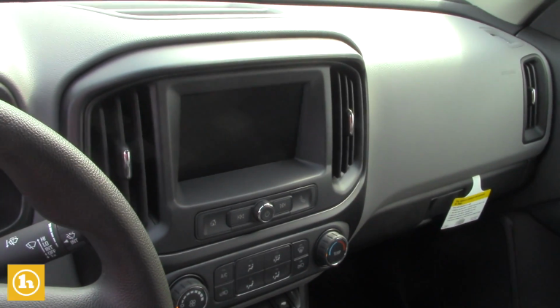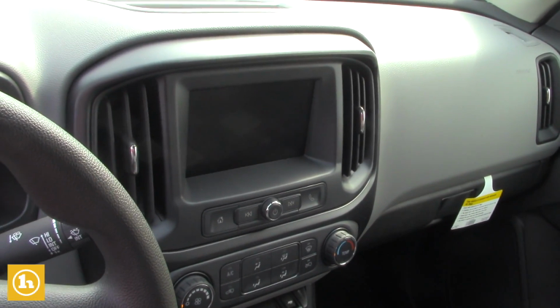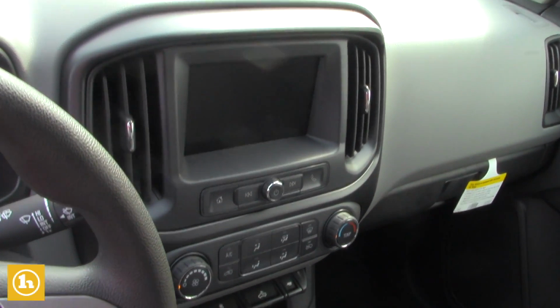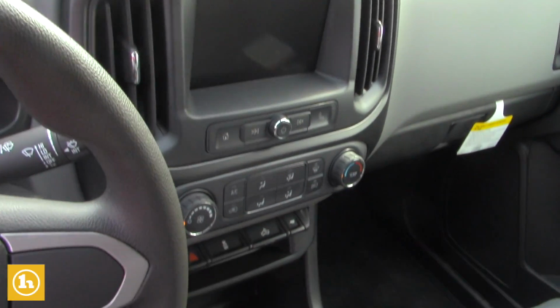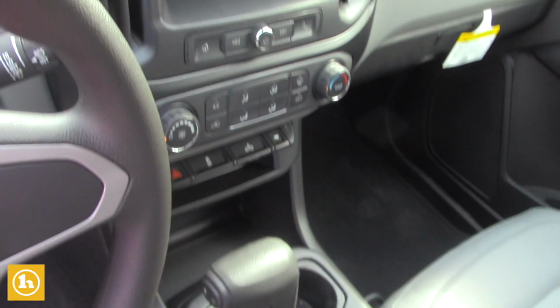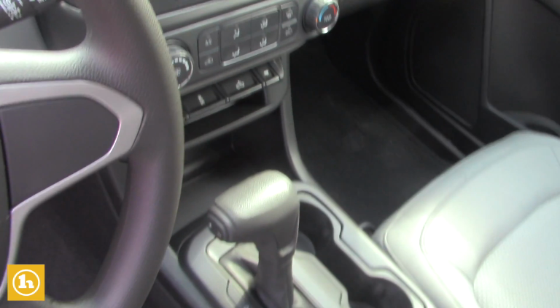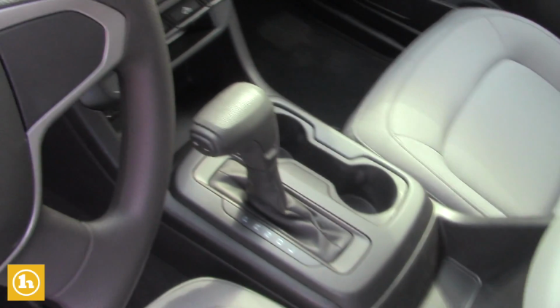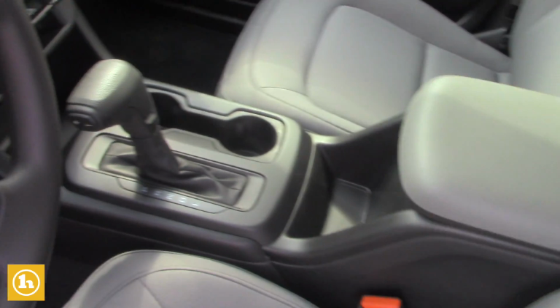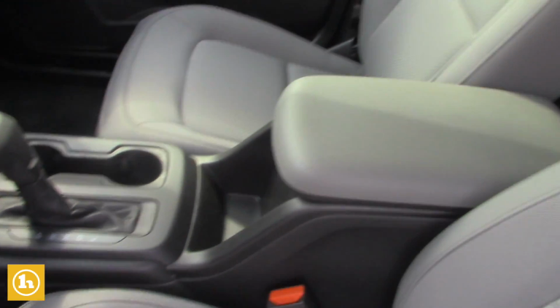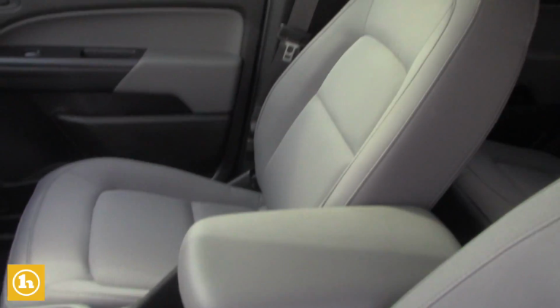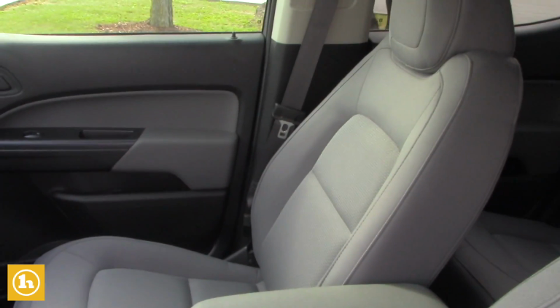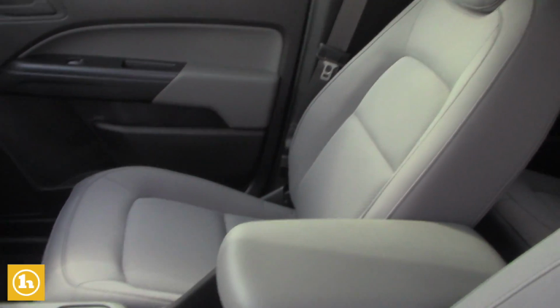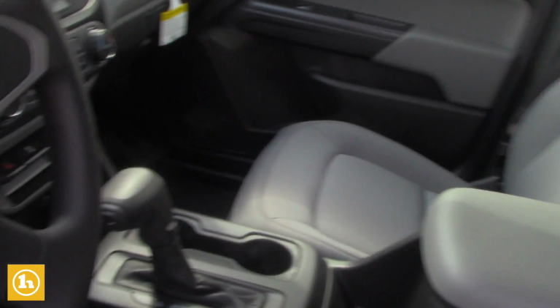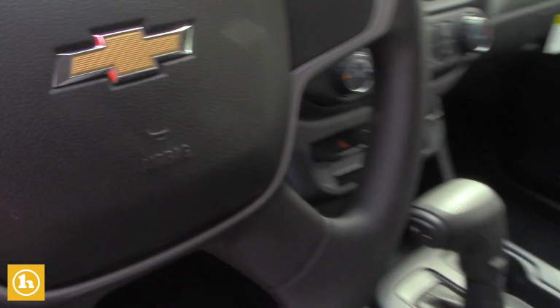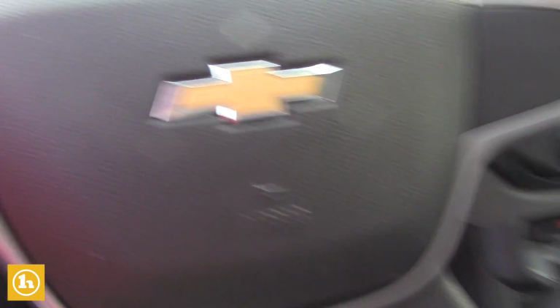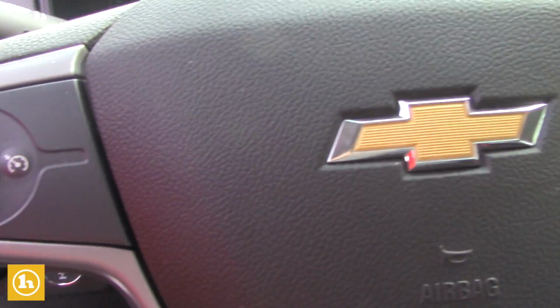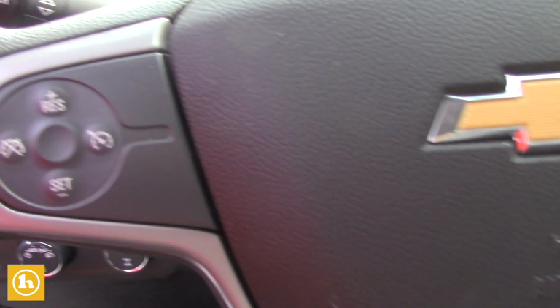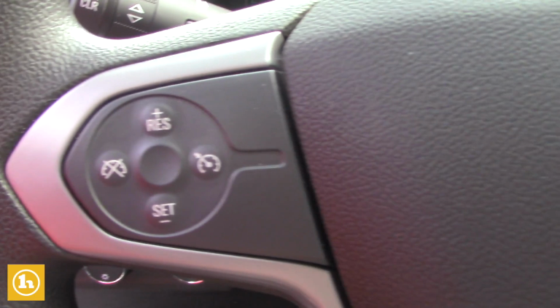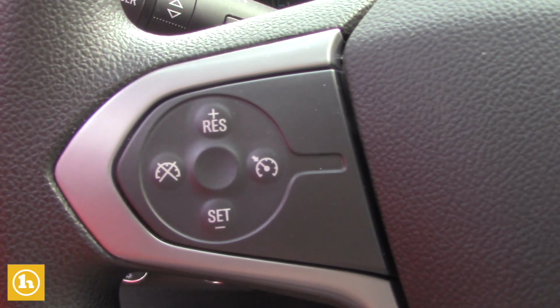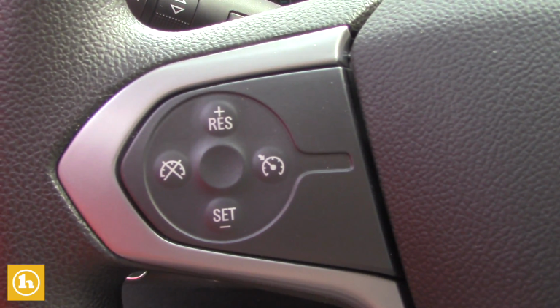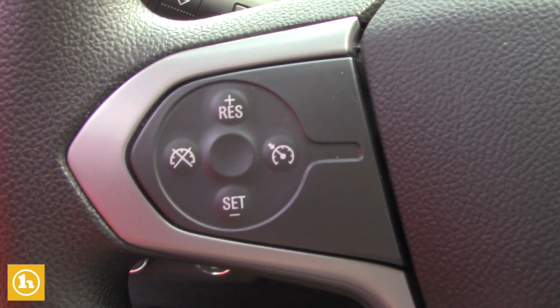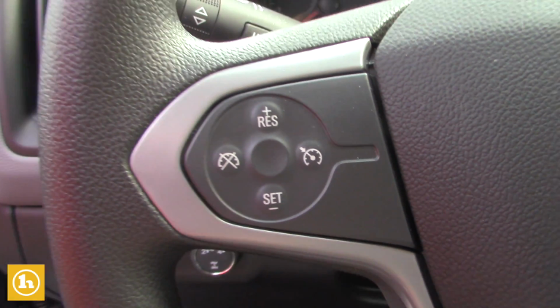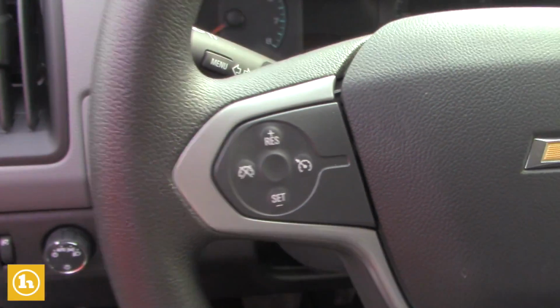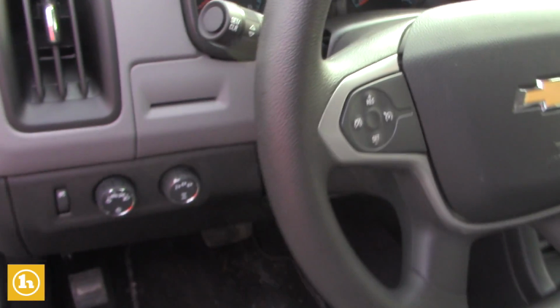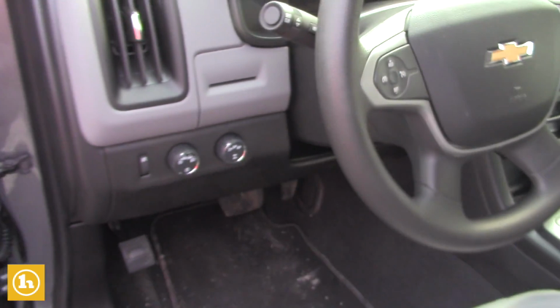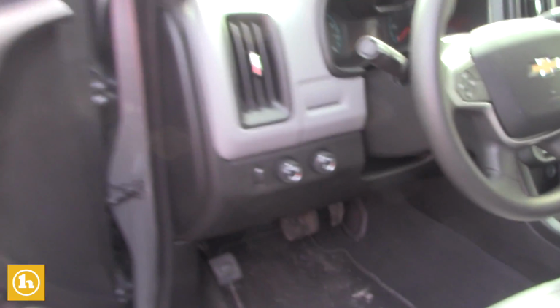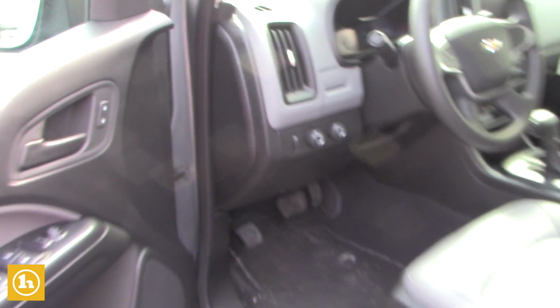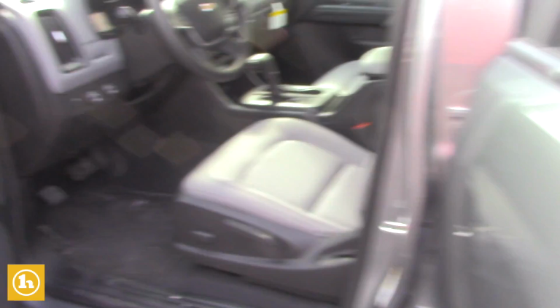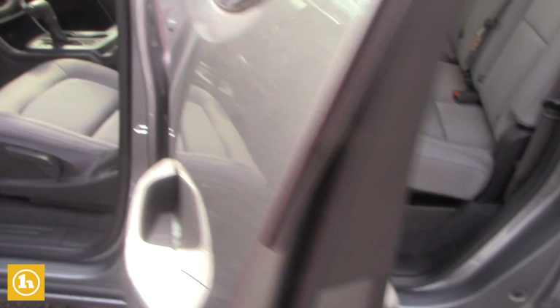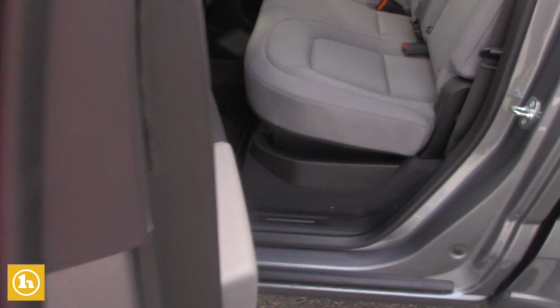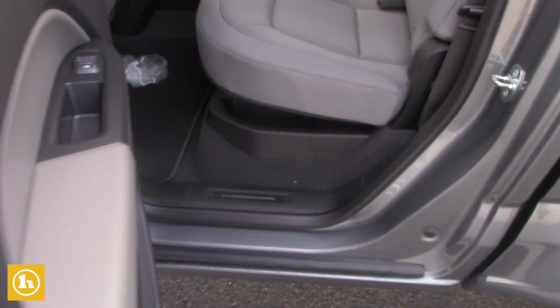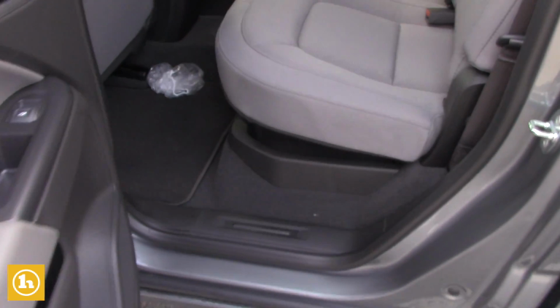This vehicle also comes with the cruise control, where you can see on the steering wheel your hand controls are. And as I mentioned, being a crew cab, you do have the extra space in the back for passengers or storage.